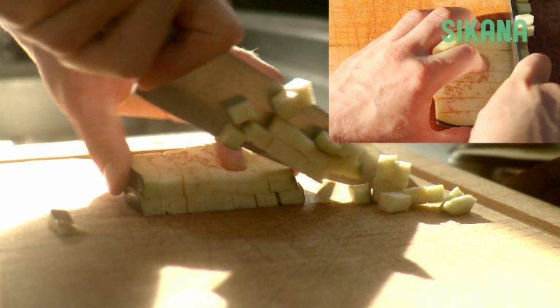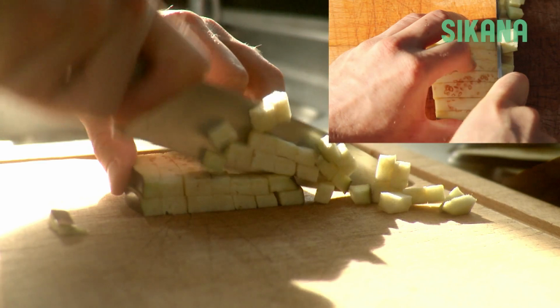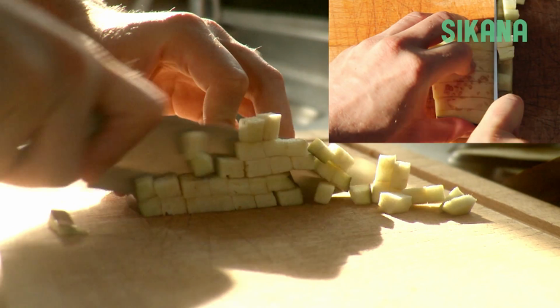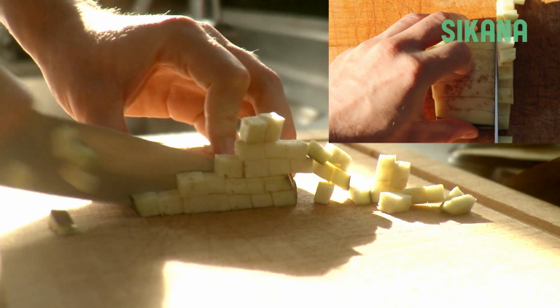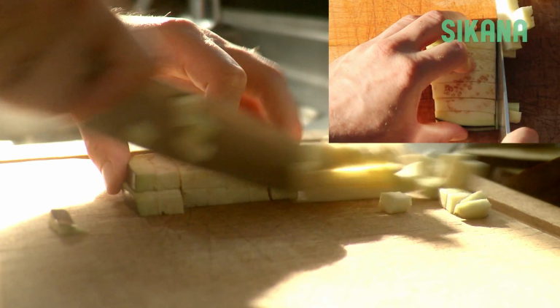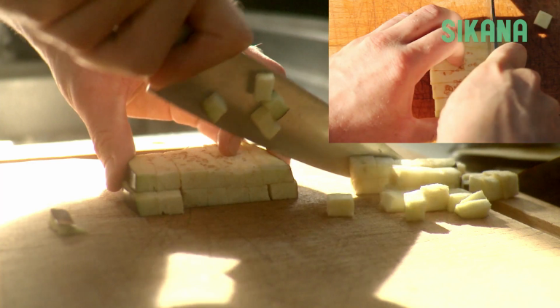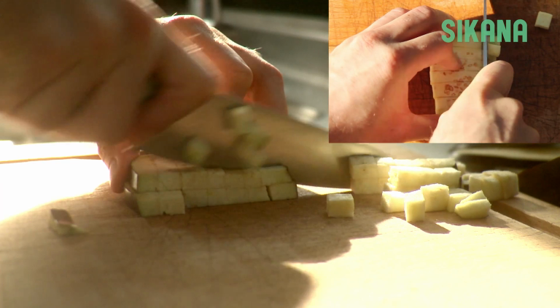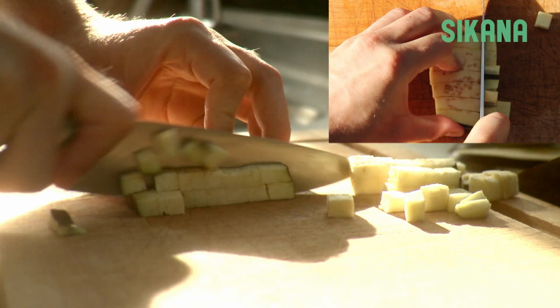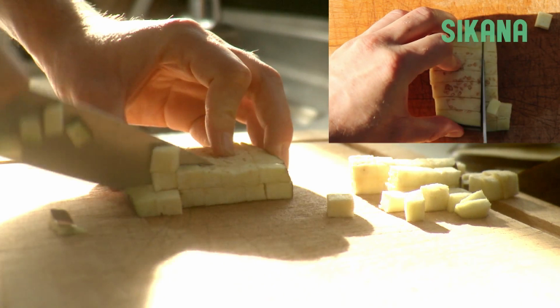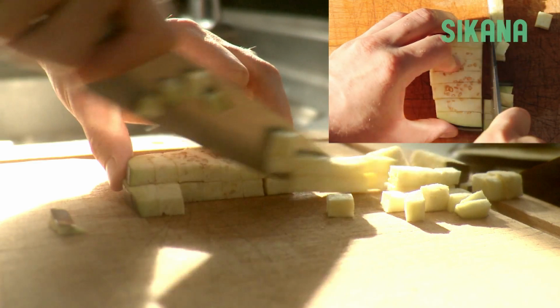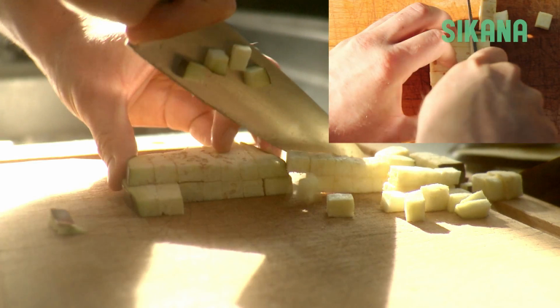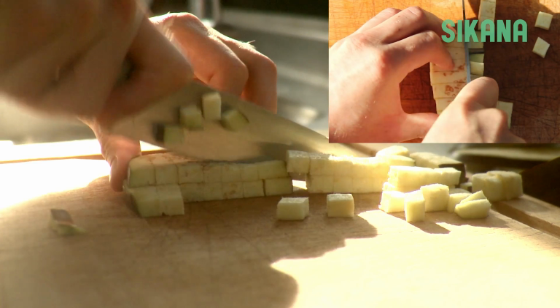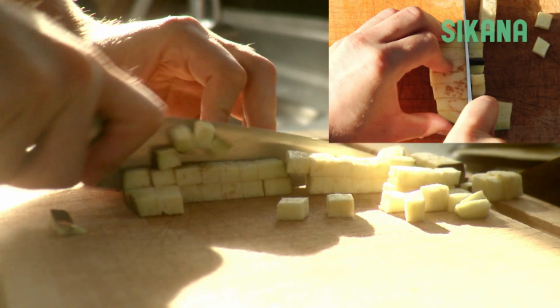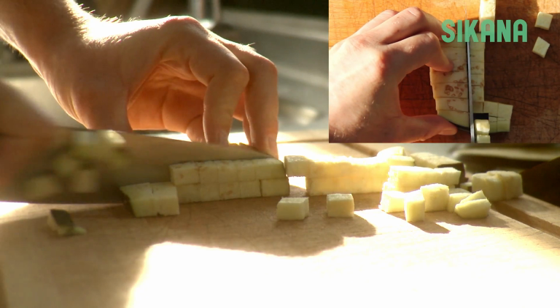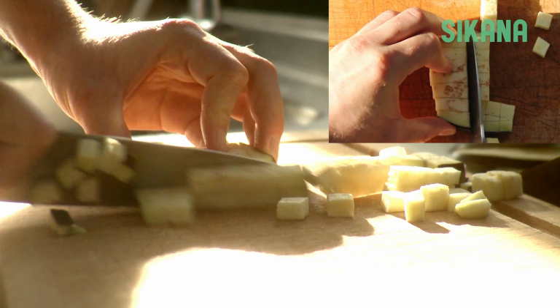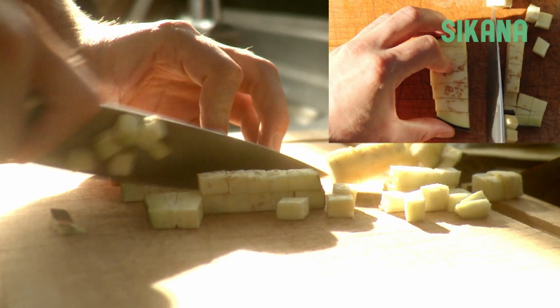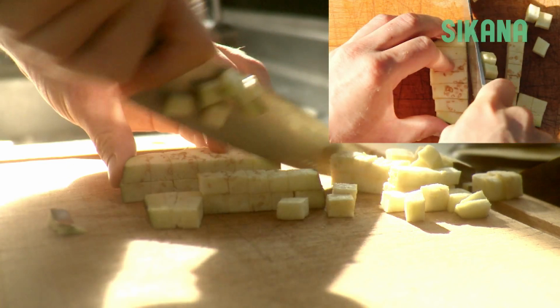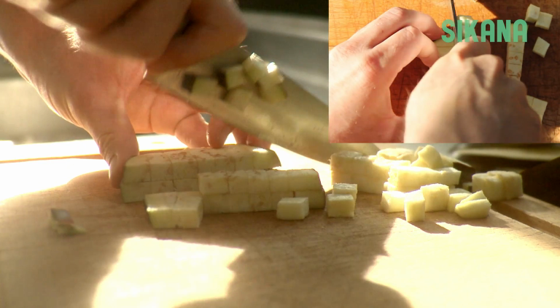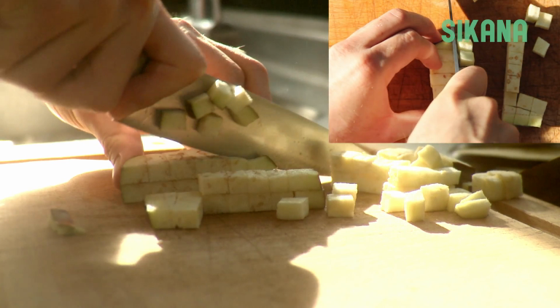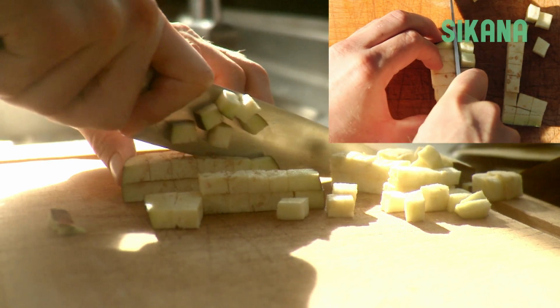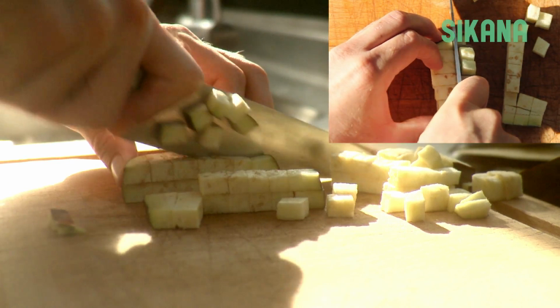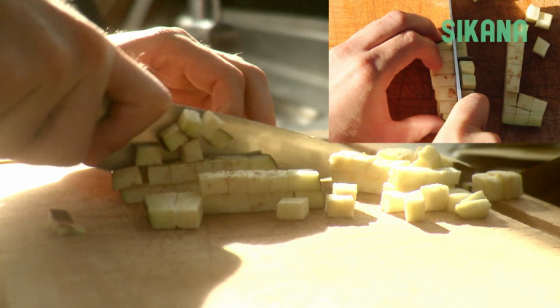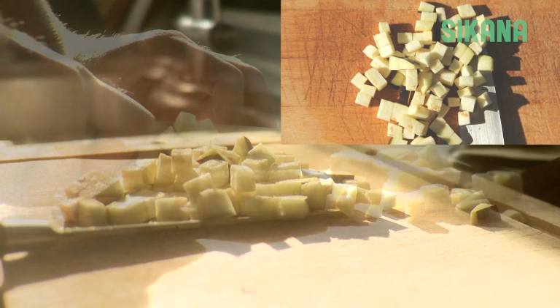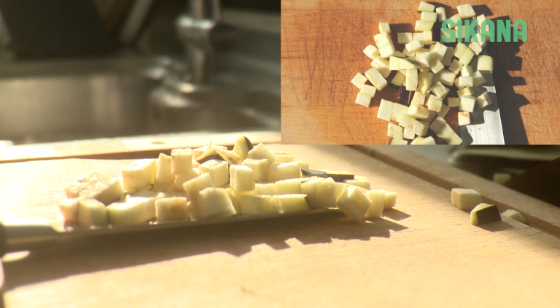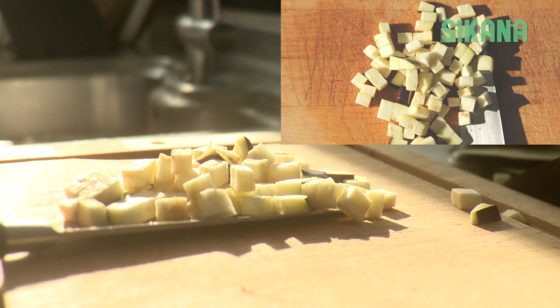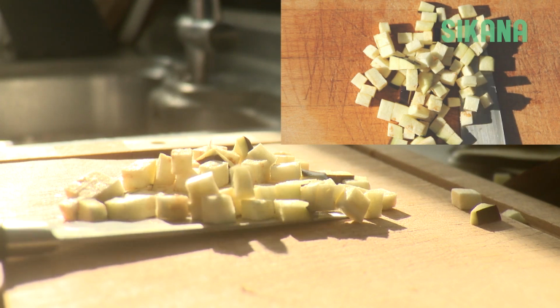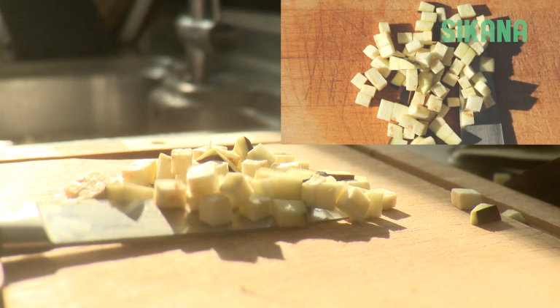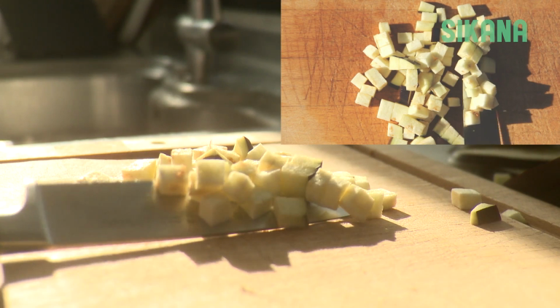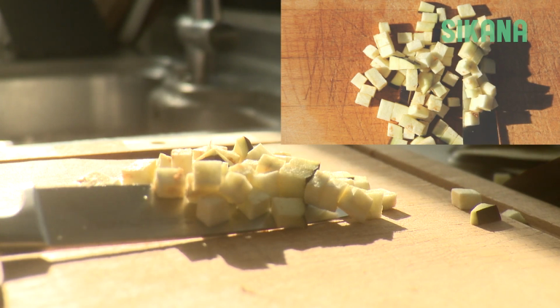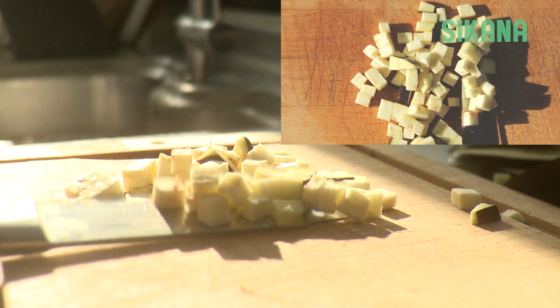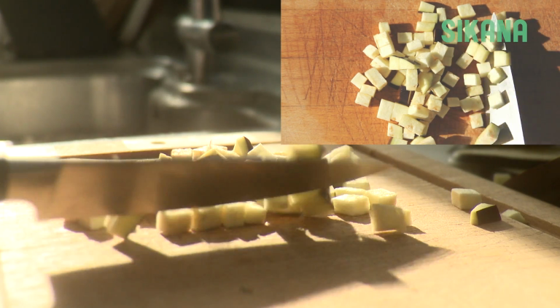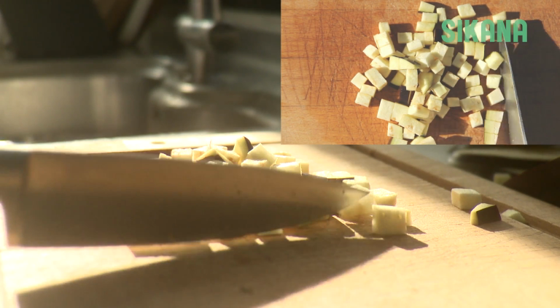To make cubes, stack the sticks and cut evenly again. Eggplant cubes are perfect for a ratatouille.